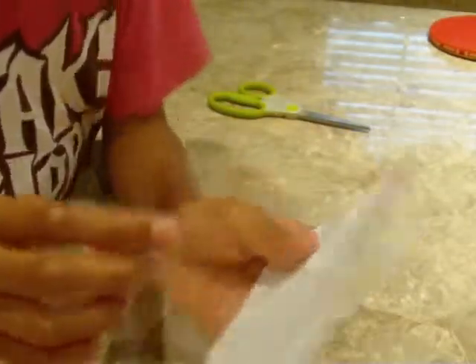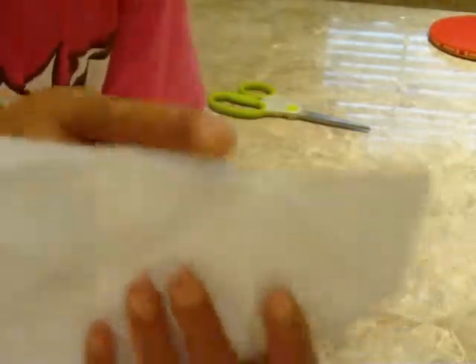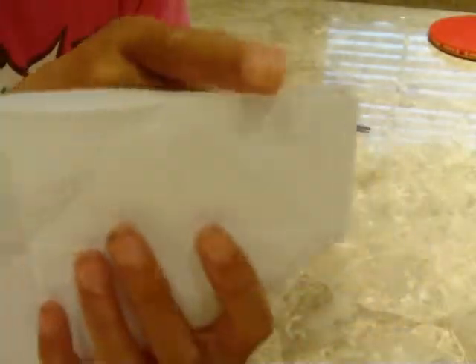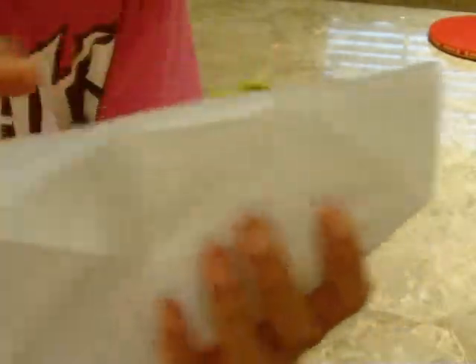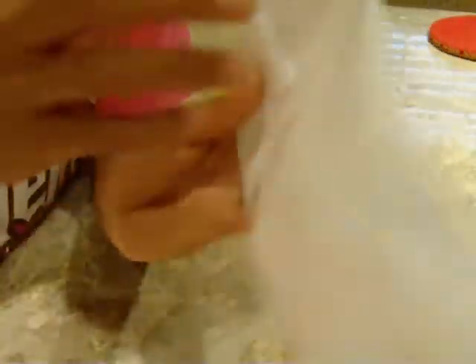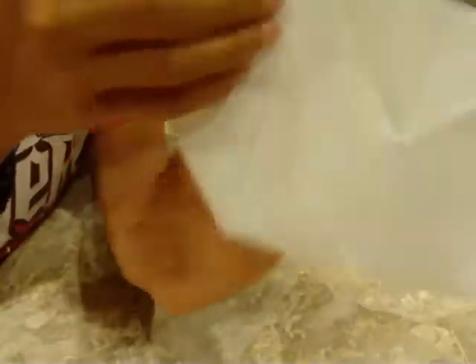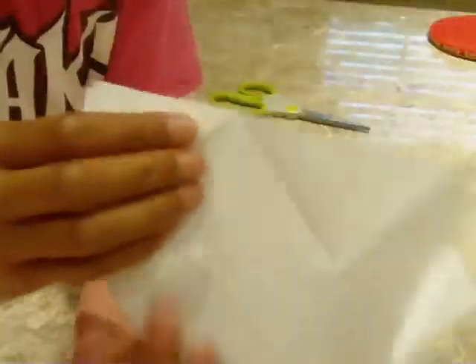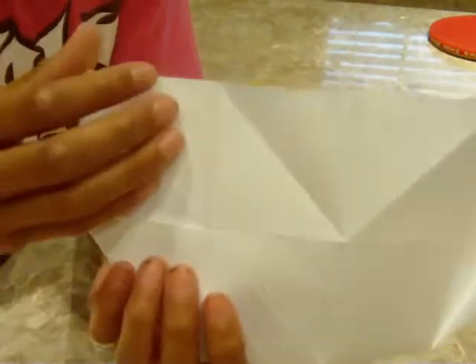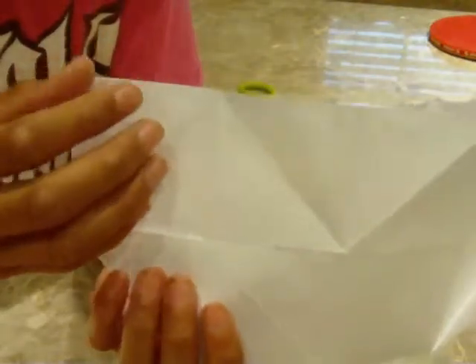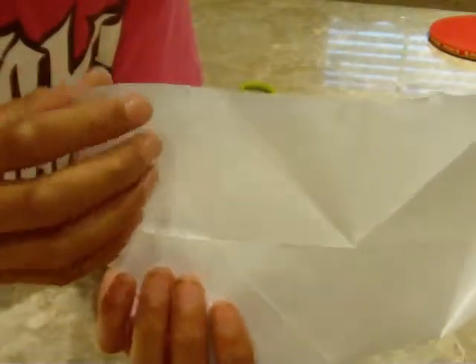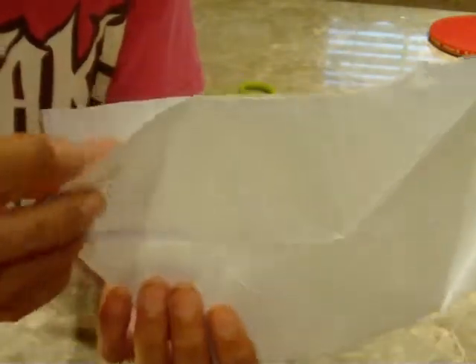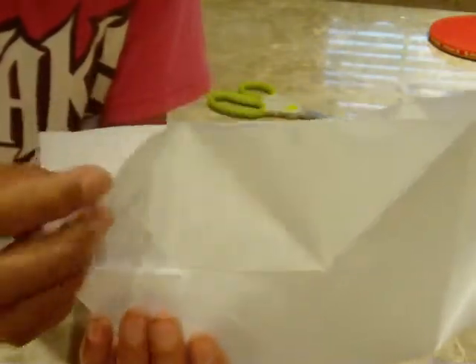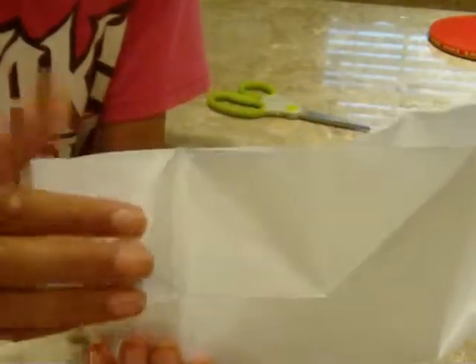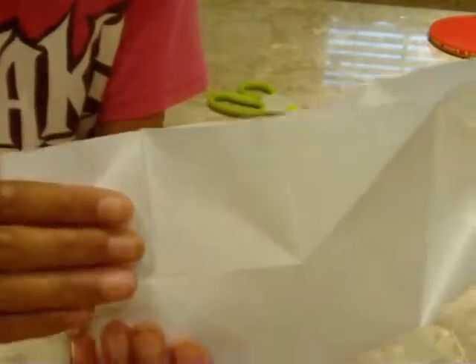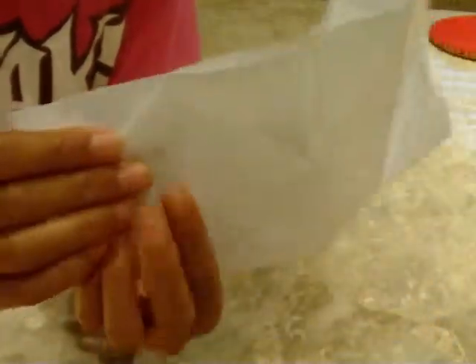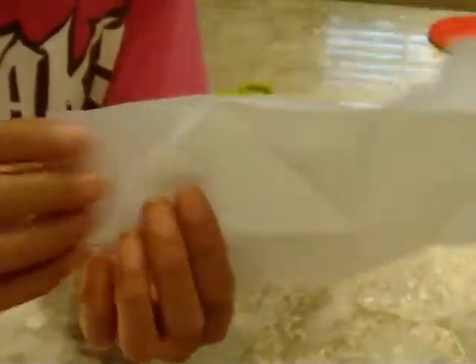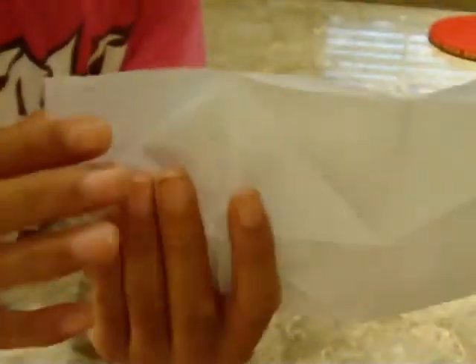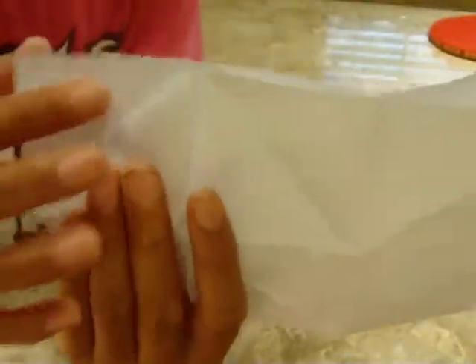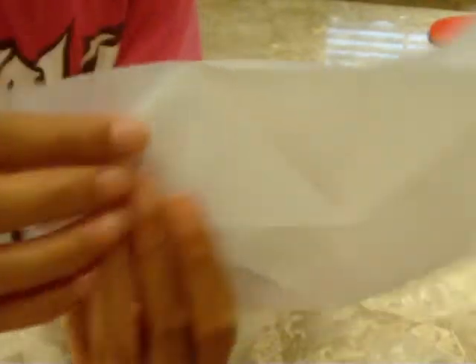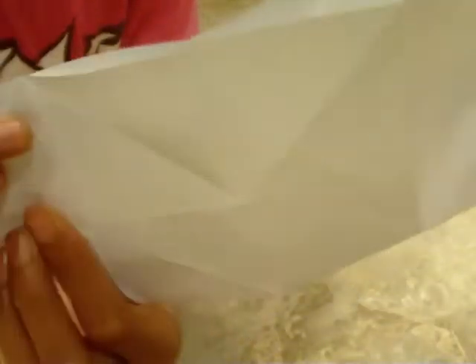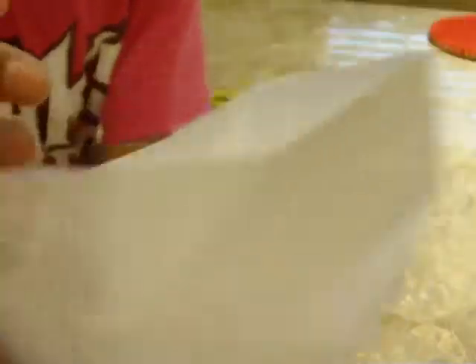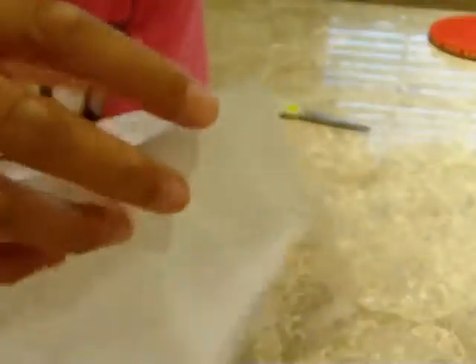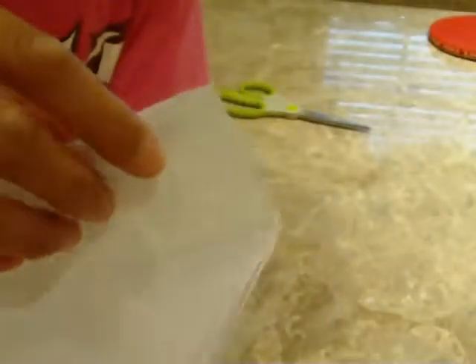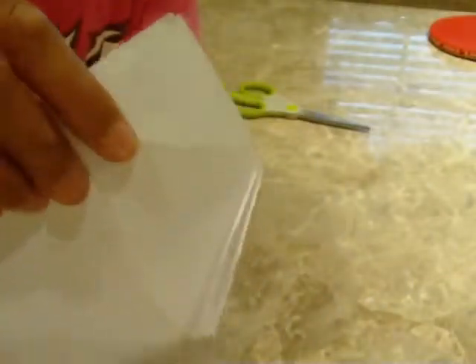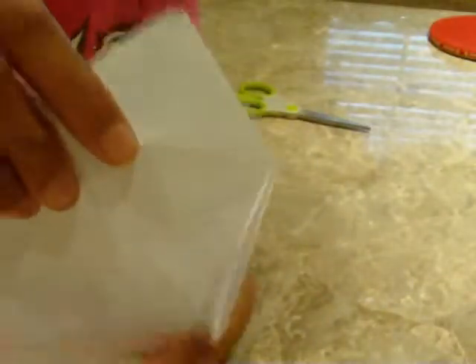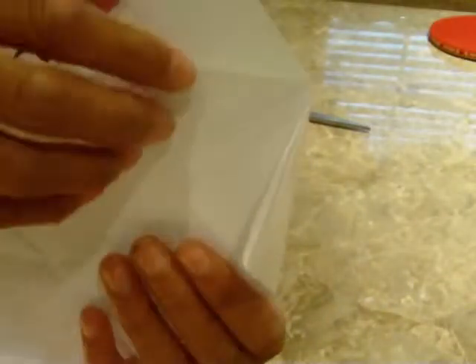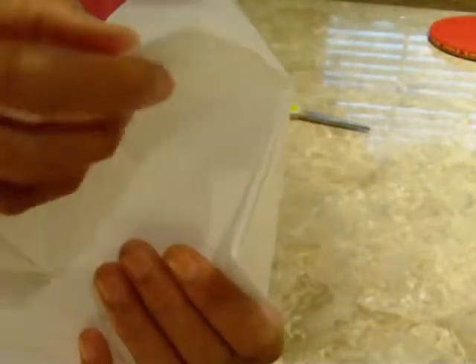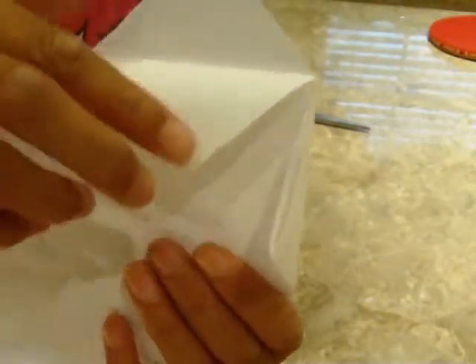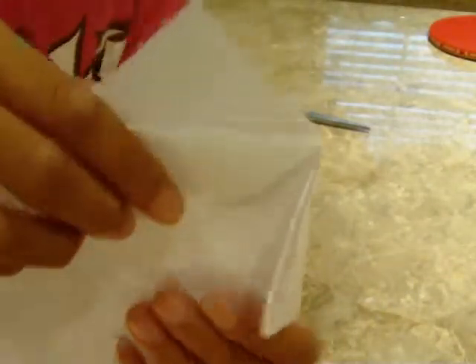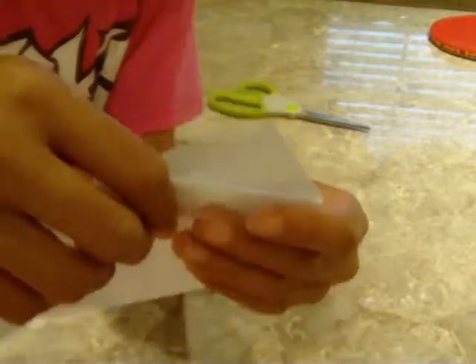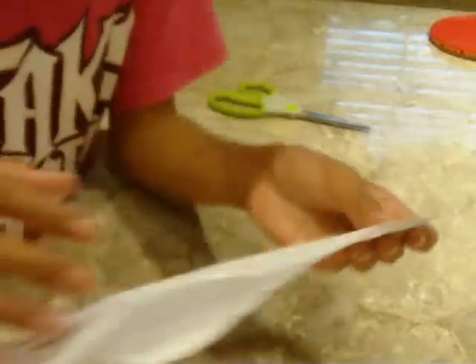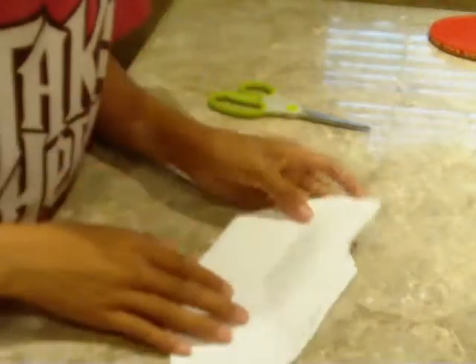Then for this, you have to do this, letting this triangle stick out. Do the same on the other side. Flip it over.